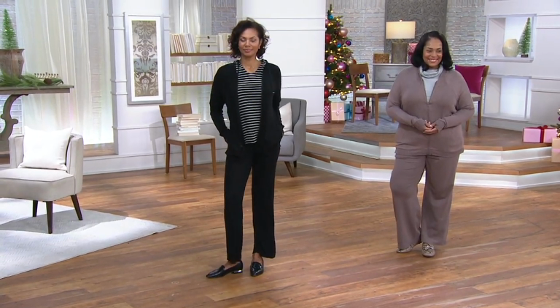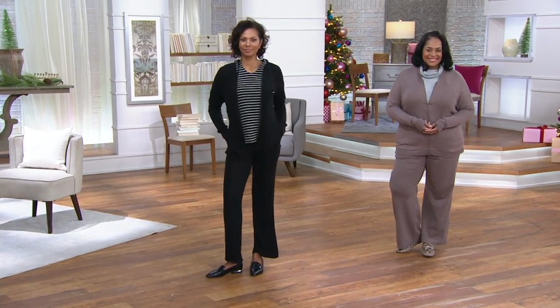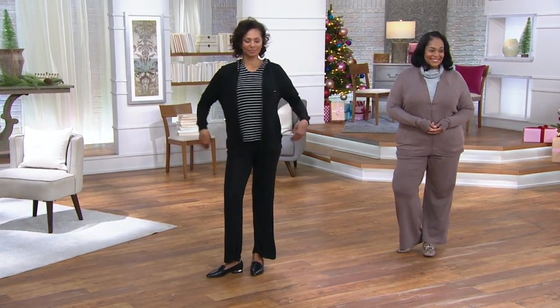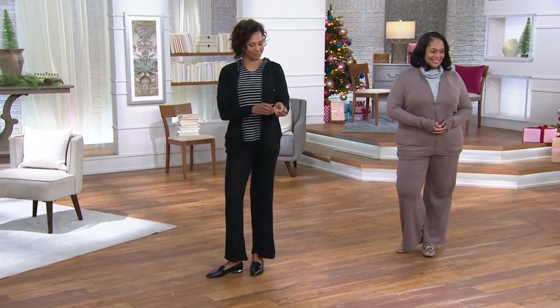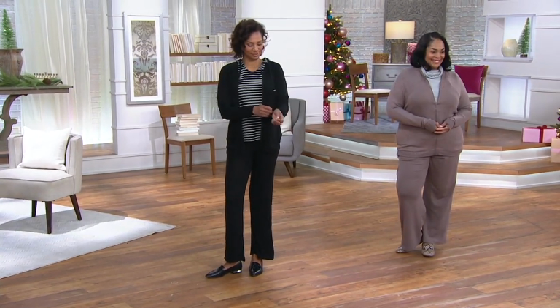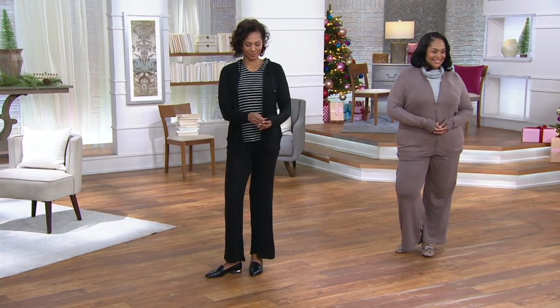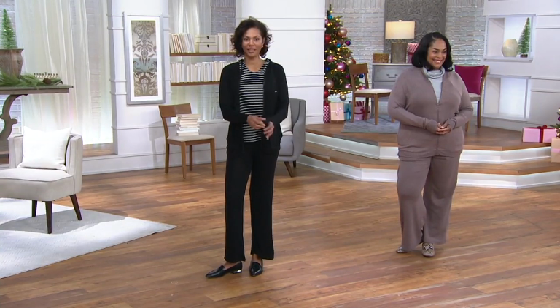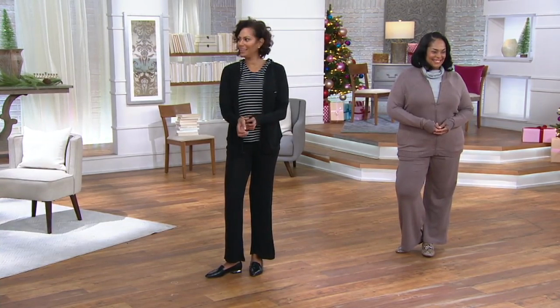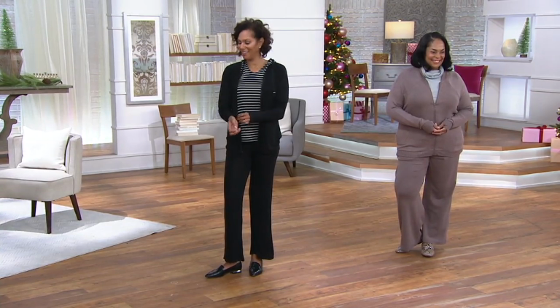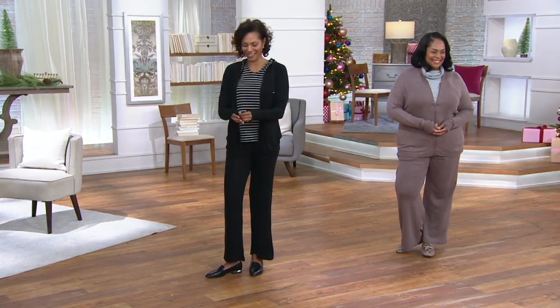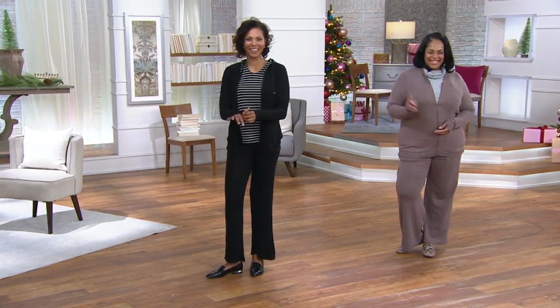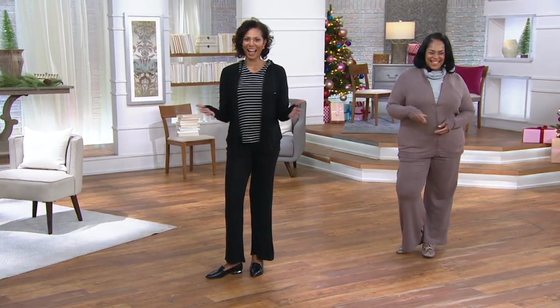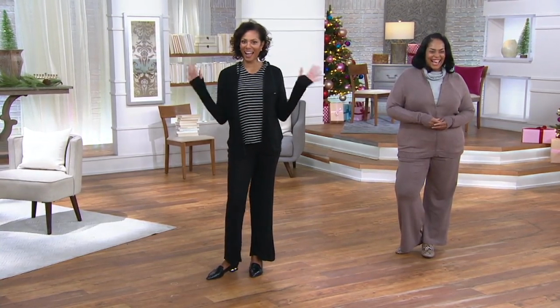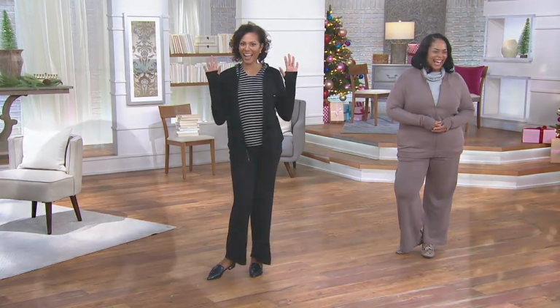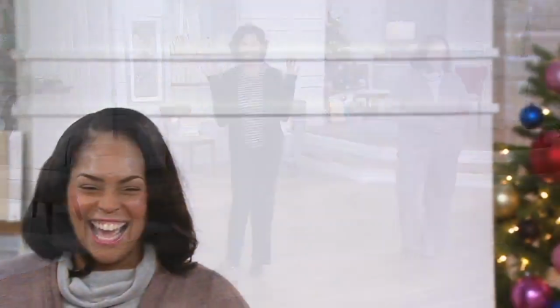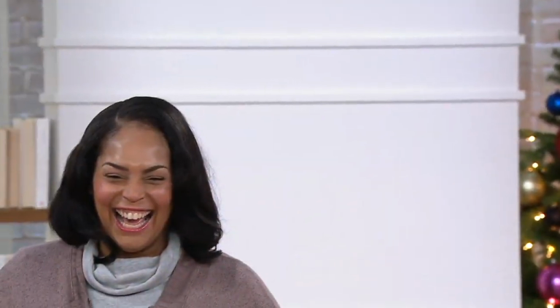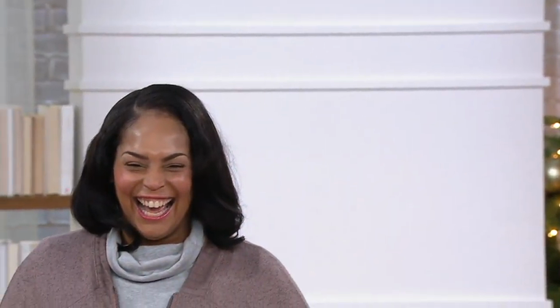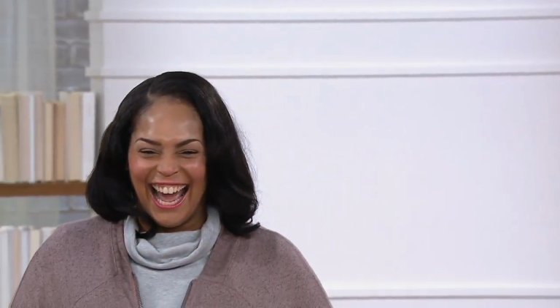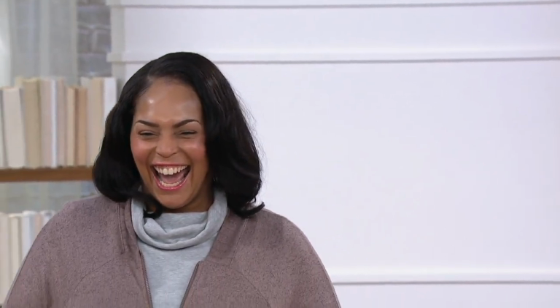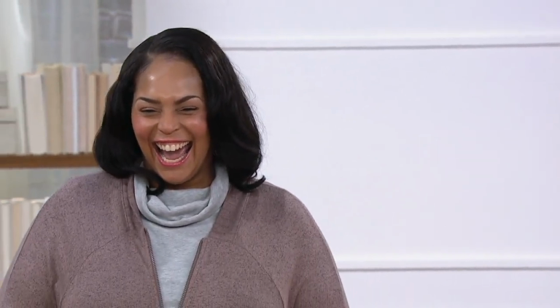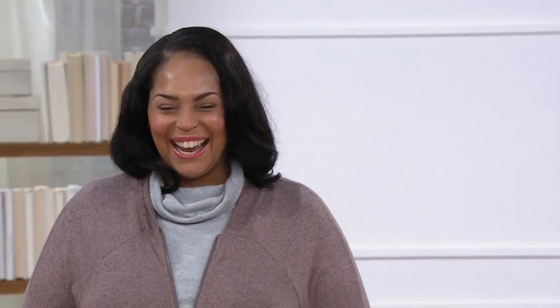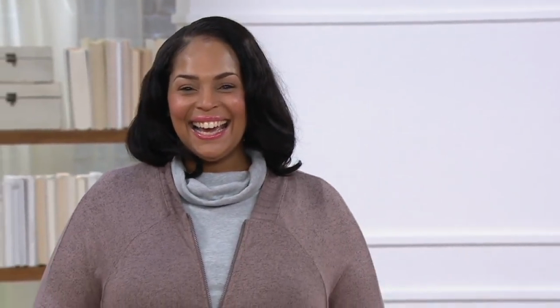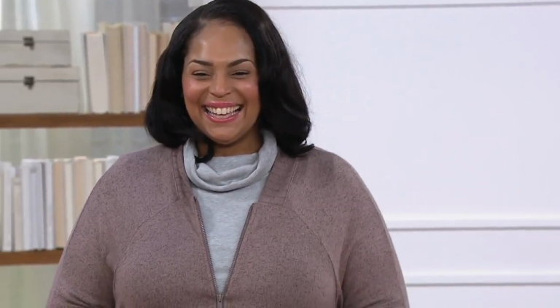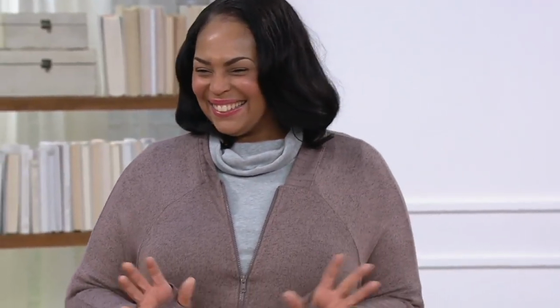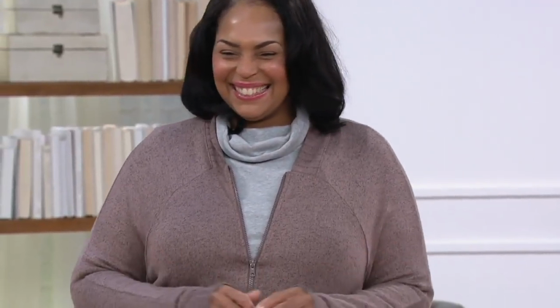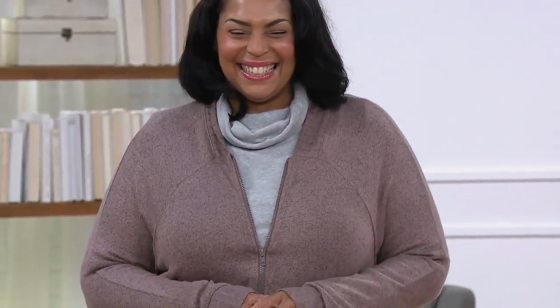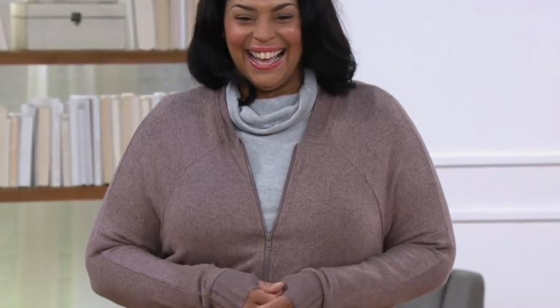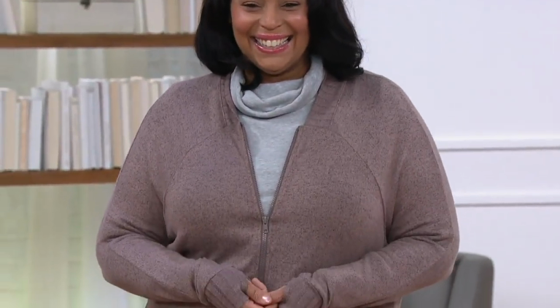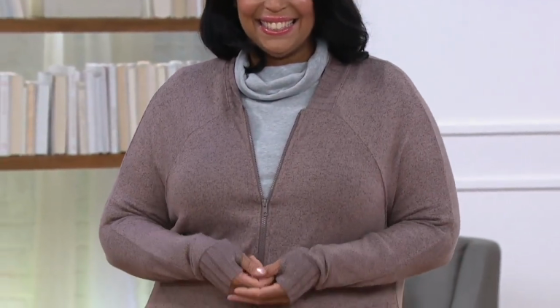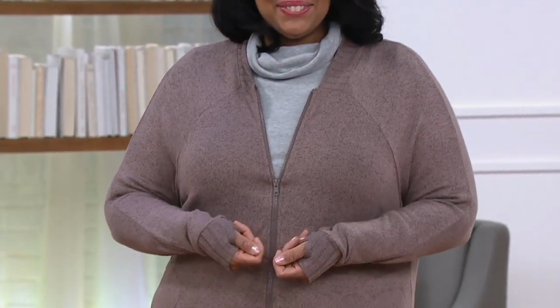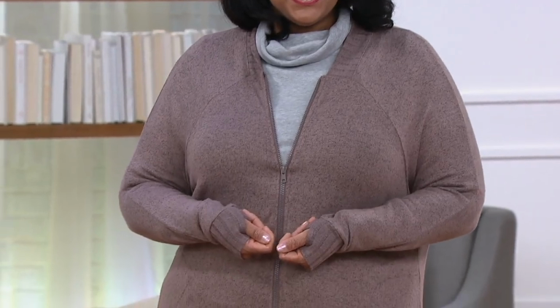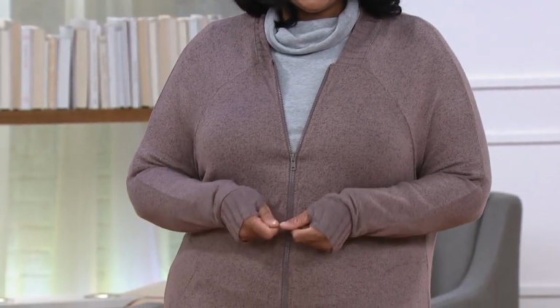The beauty of it is that sometimes bomber jackets are stiff — this is not. I love those moments where you're like, how cool.